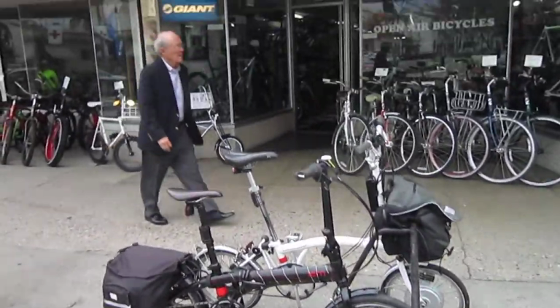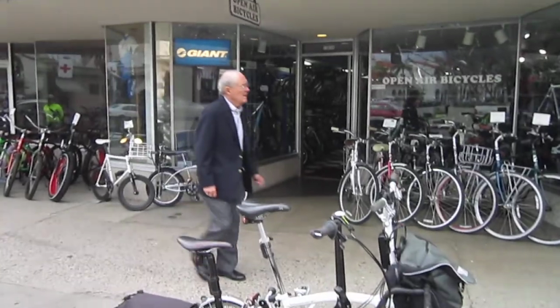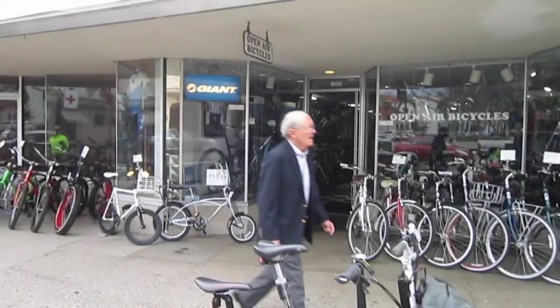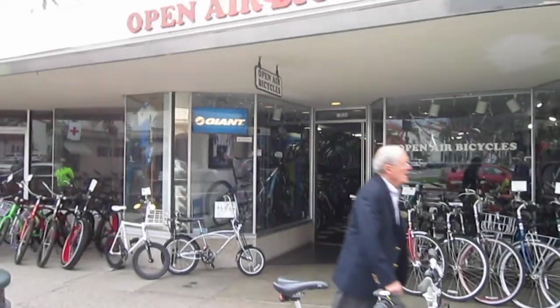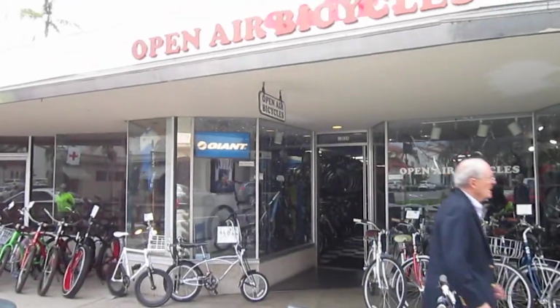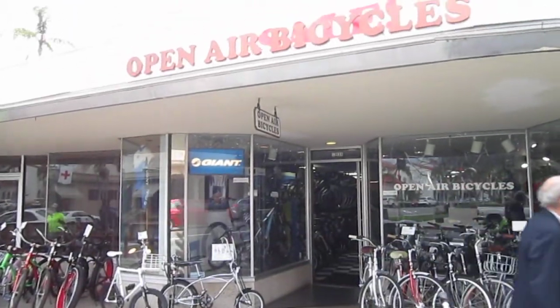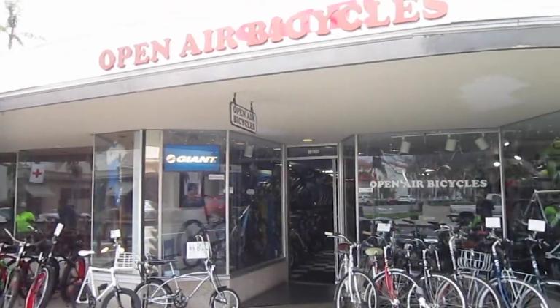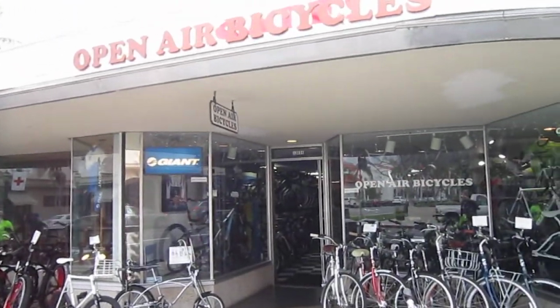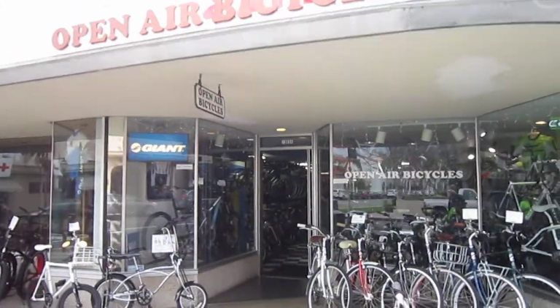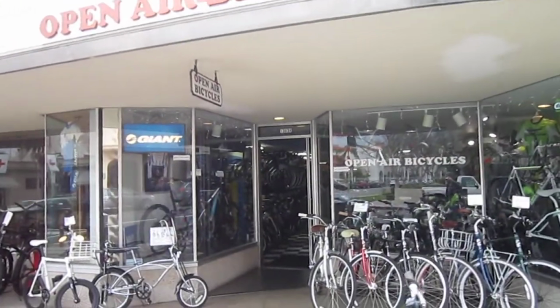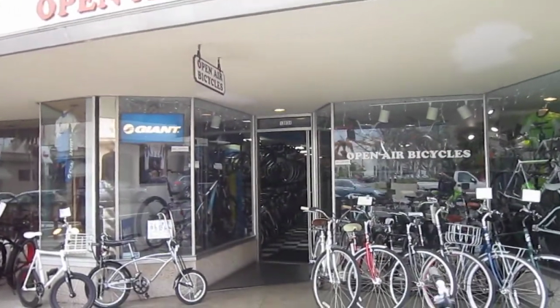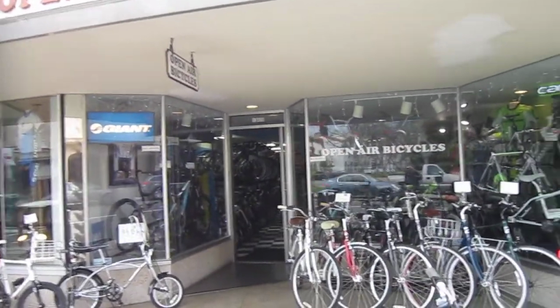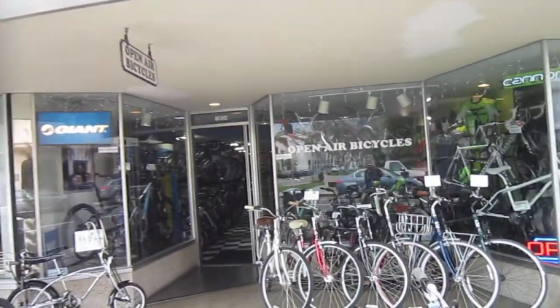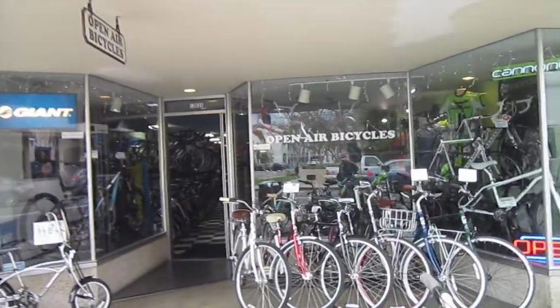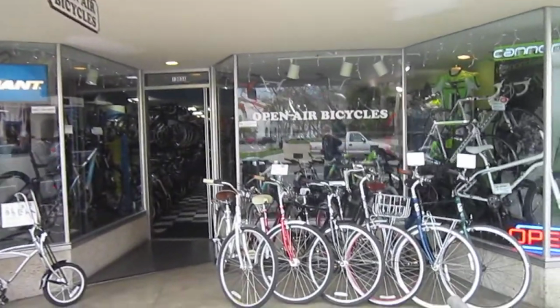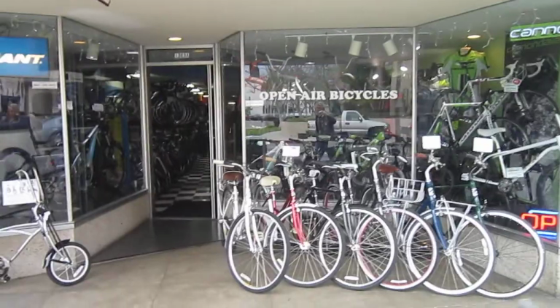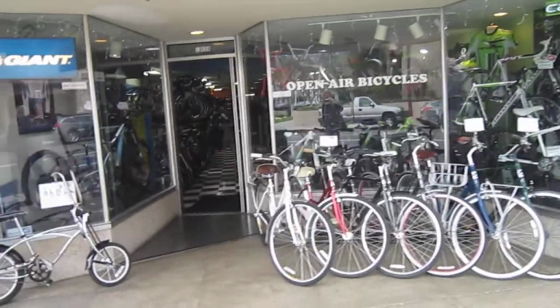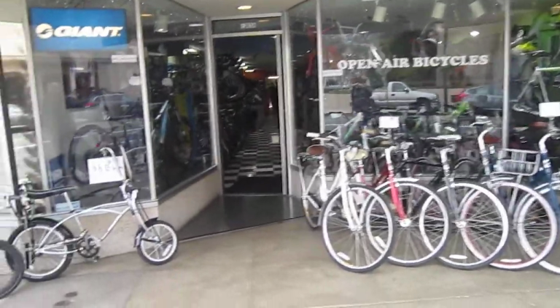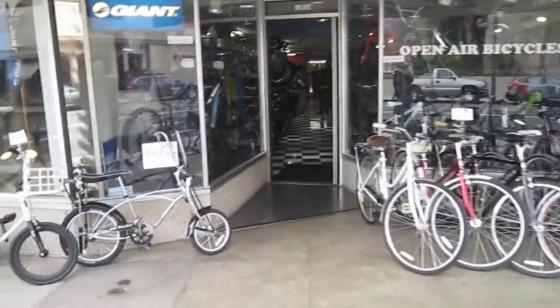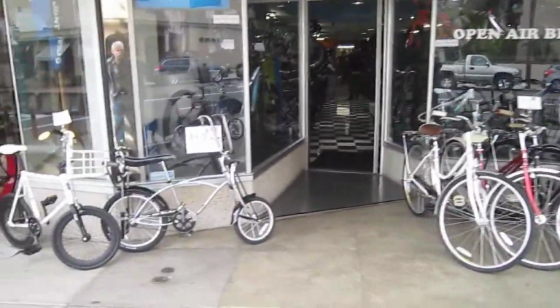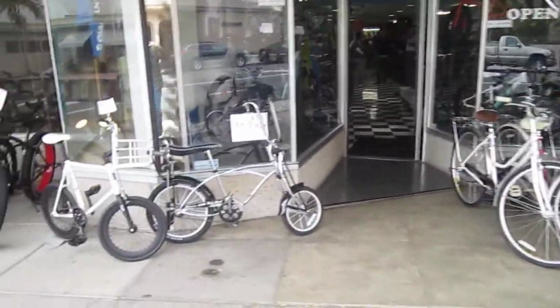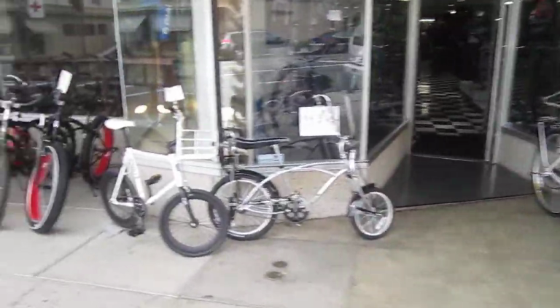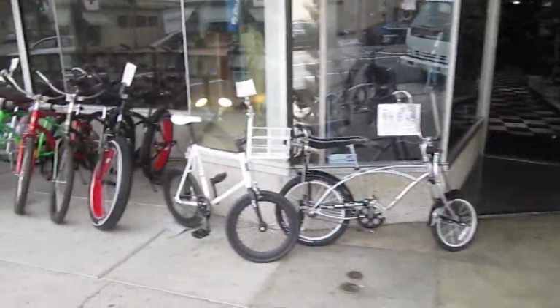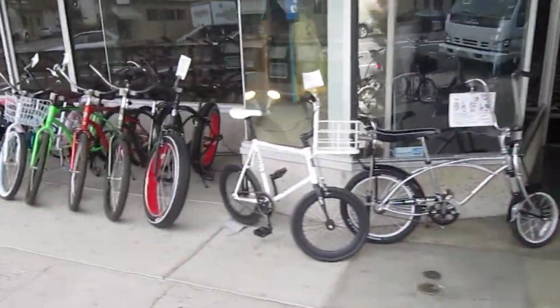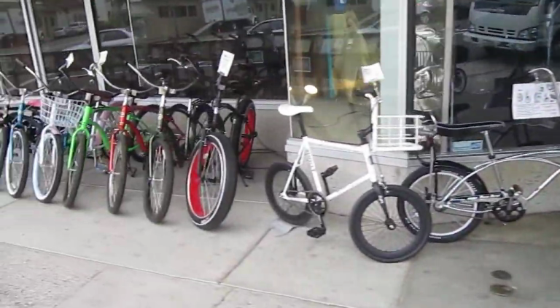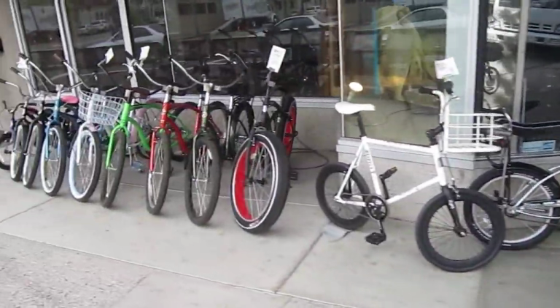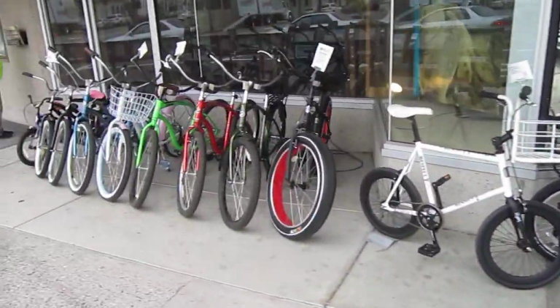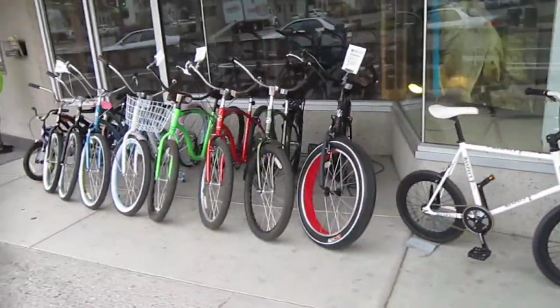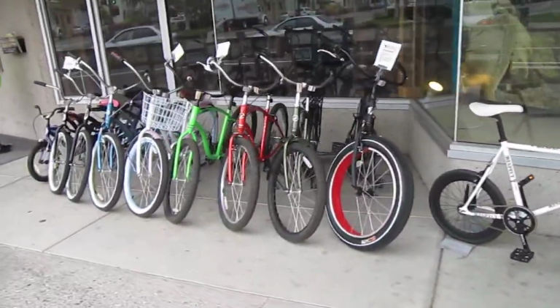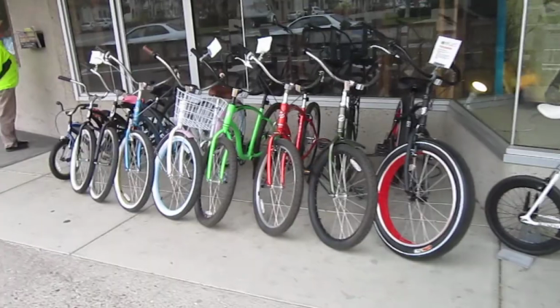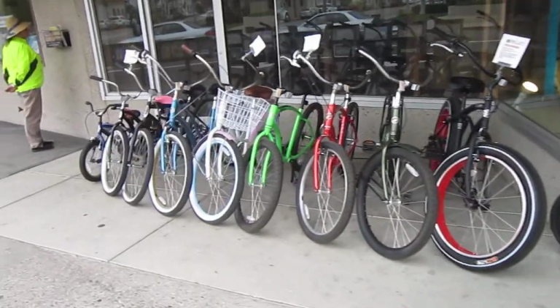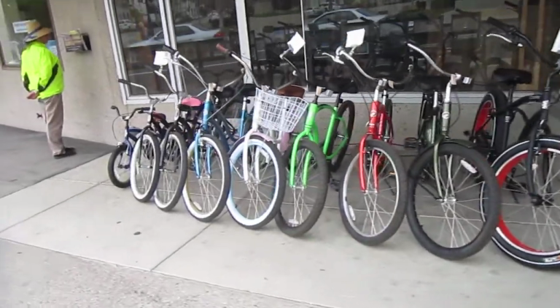We're over here at Ocean Air Bicycles. Now they've got another shop farther up the street — we're about 10 blocks up the way from the water. They do a little bit with the folding bikes, but I wanted to kind of show you all the bike shops you run into.